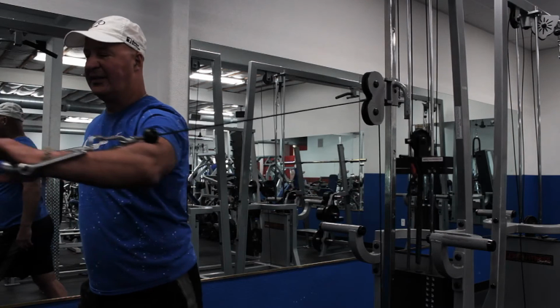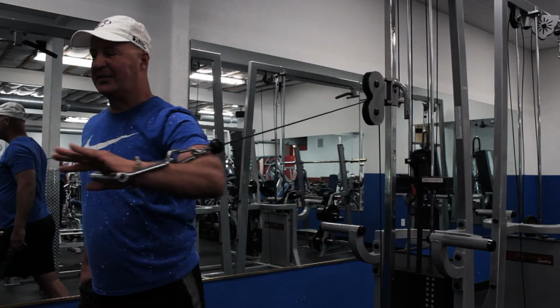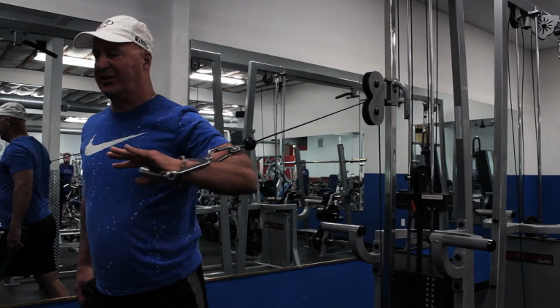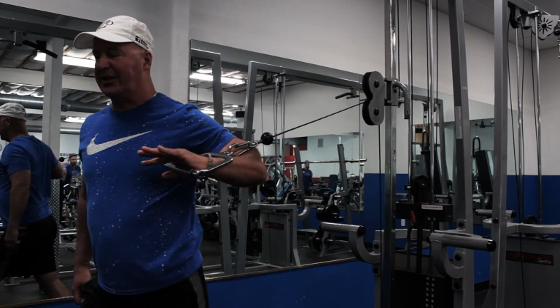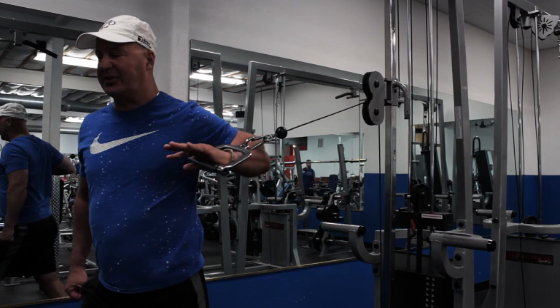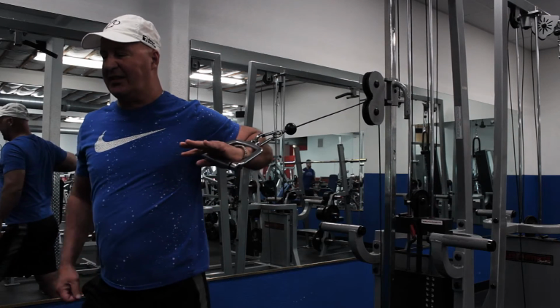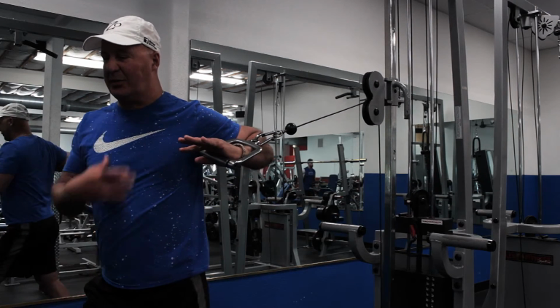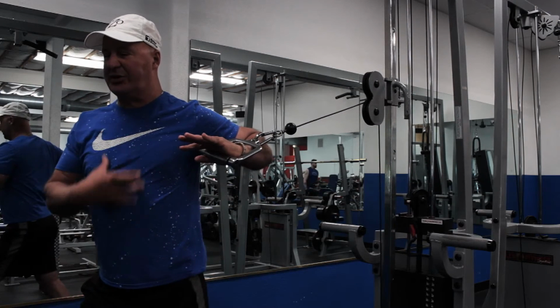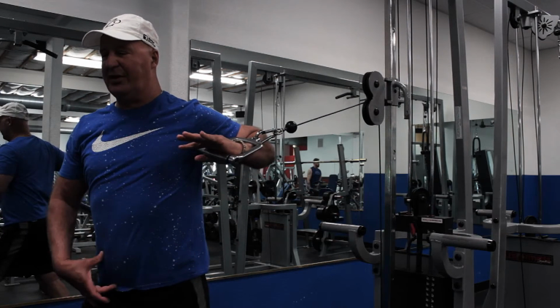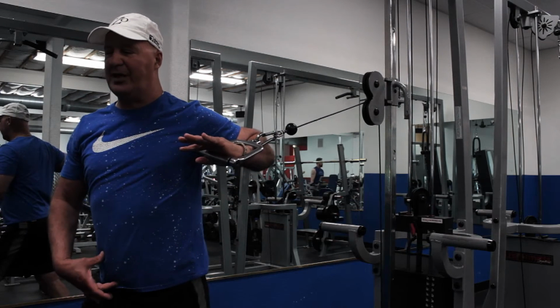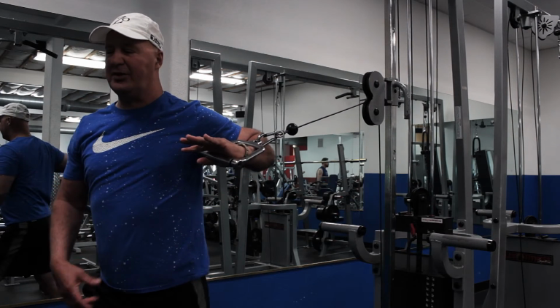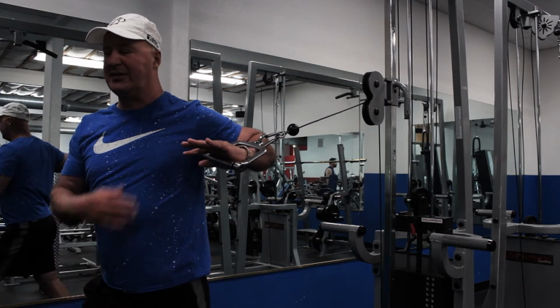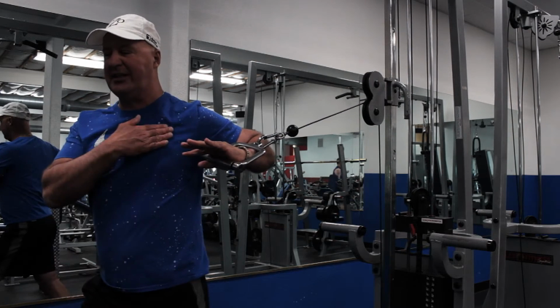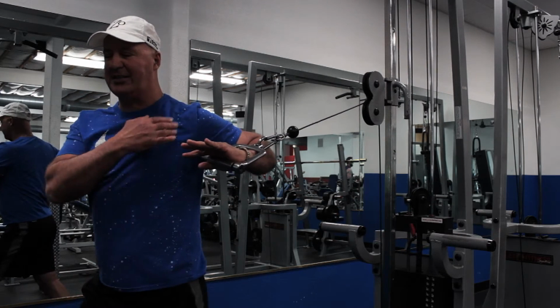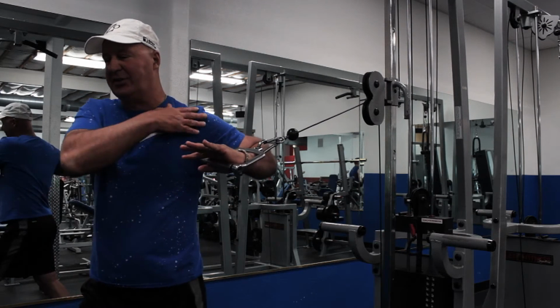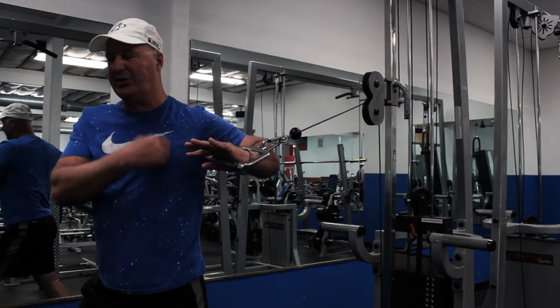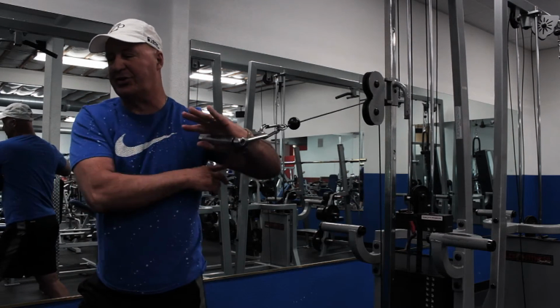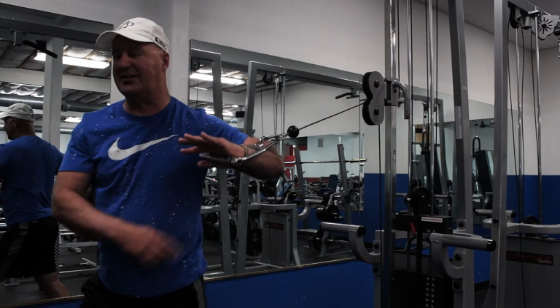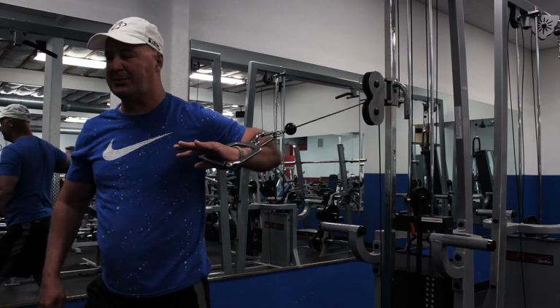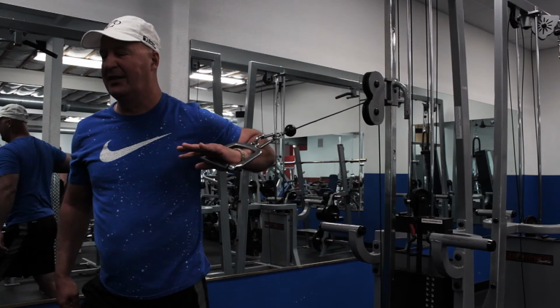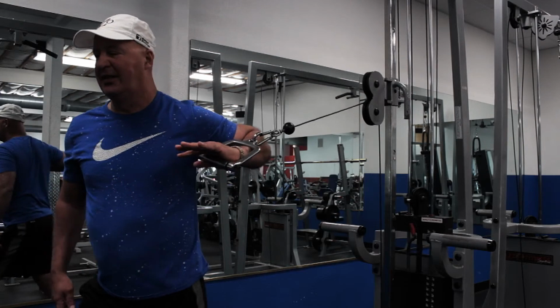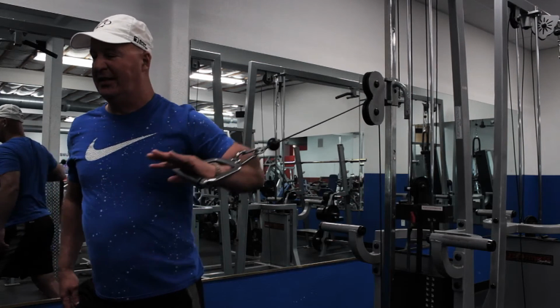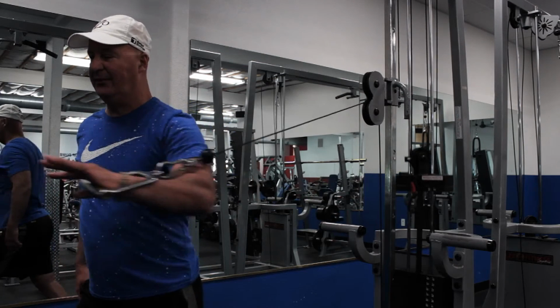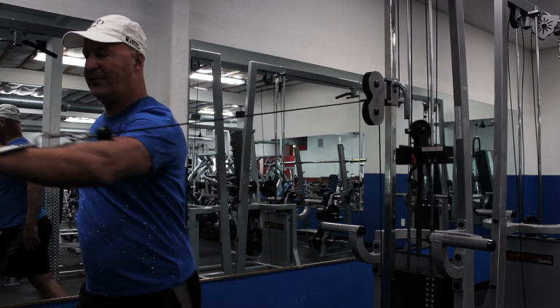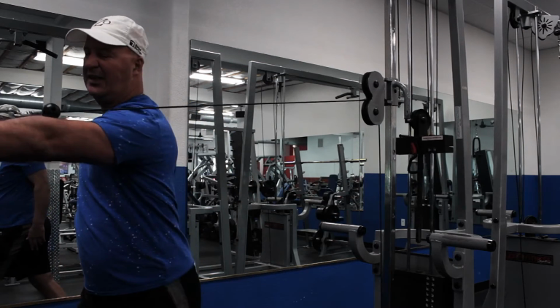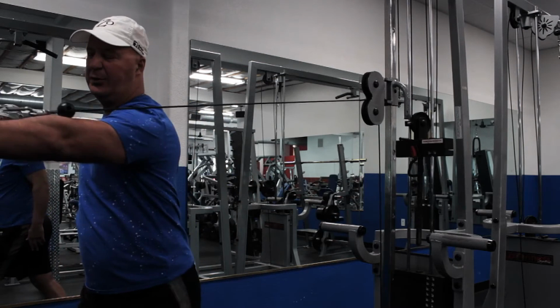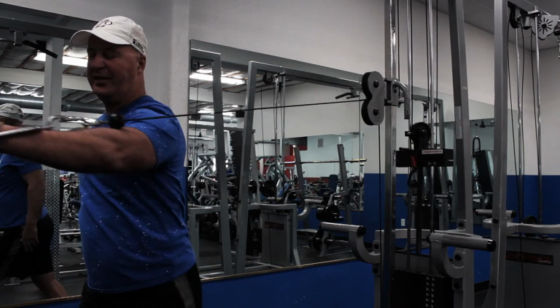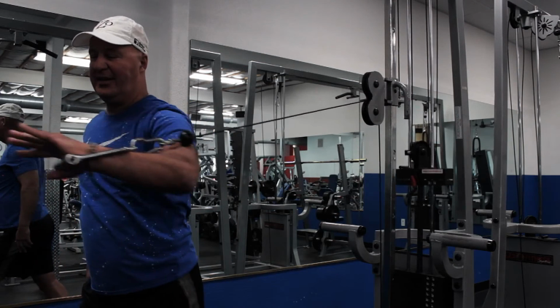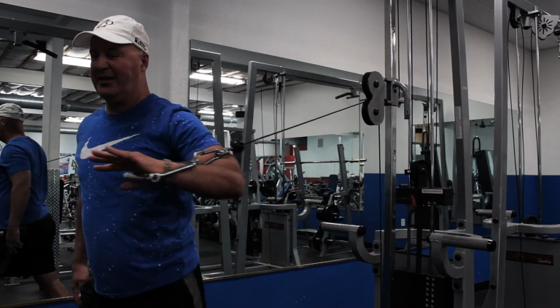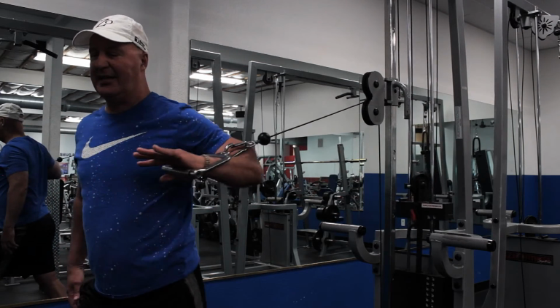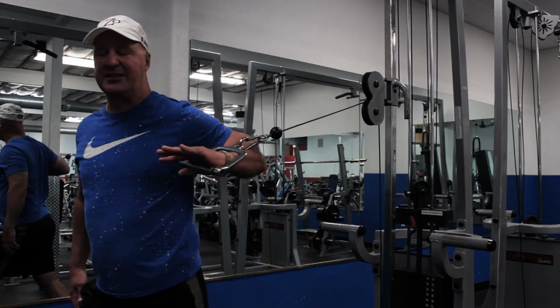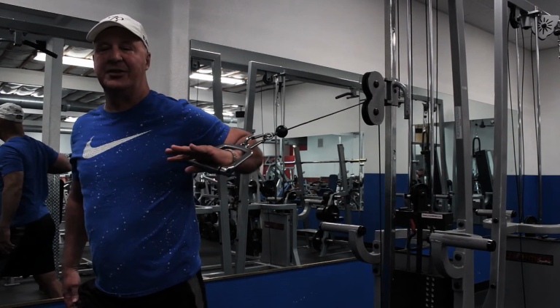This is a good exercise that works your abdominals, chest, shoulders, triceps, and a little bit of the legs, too.